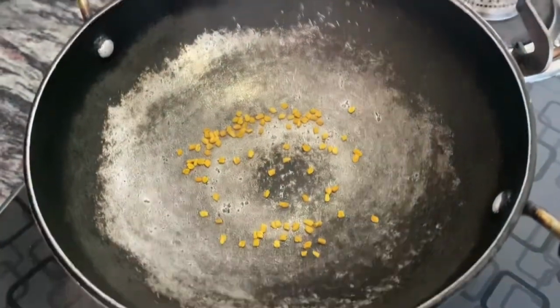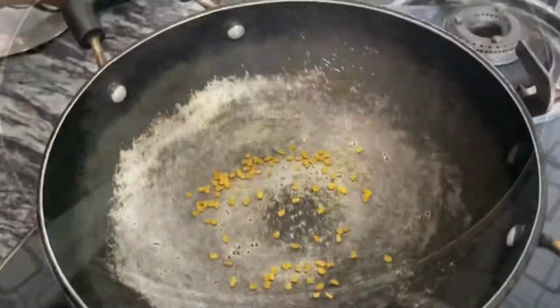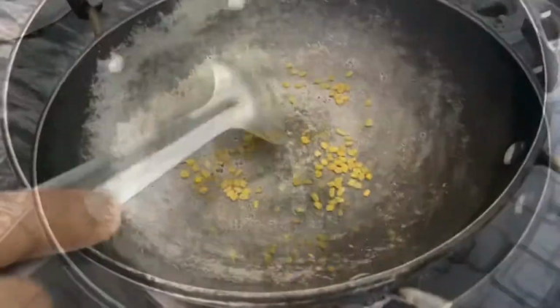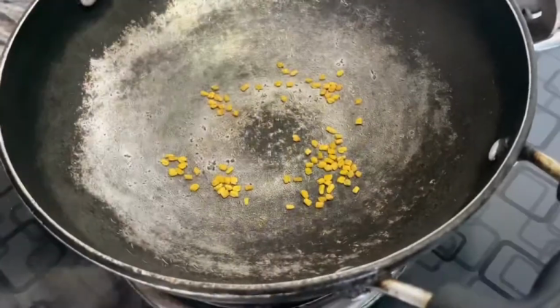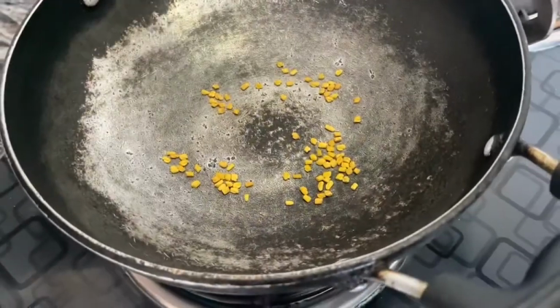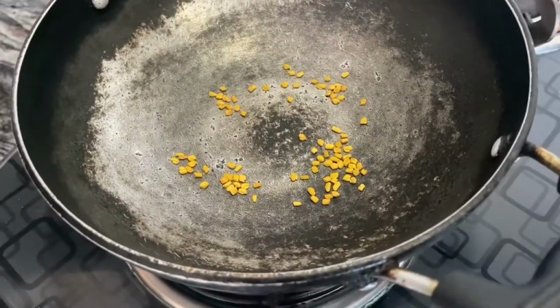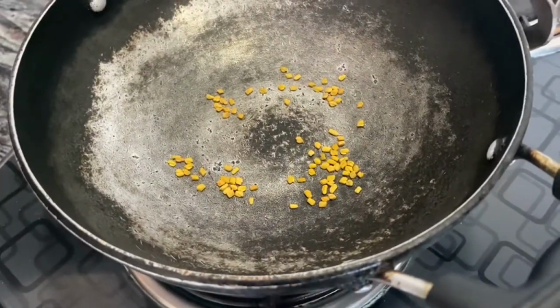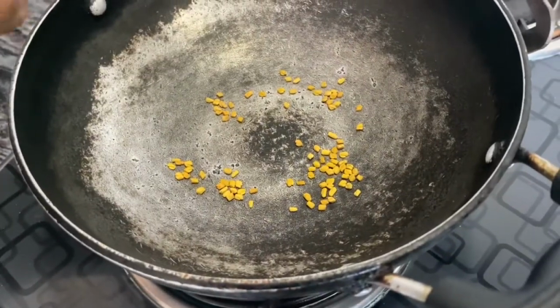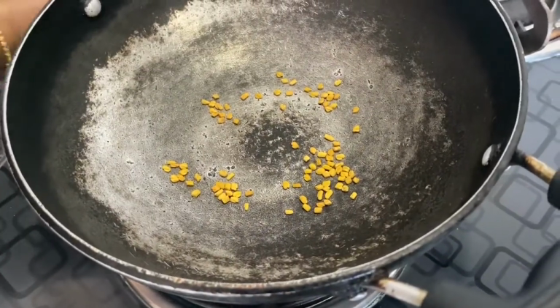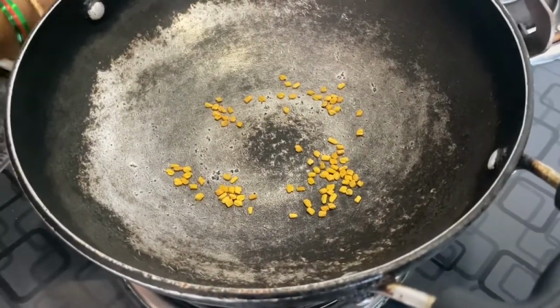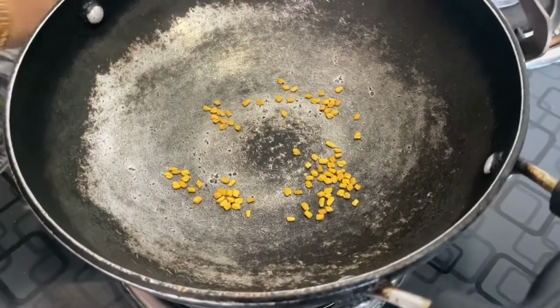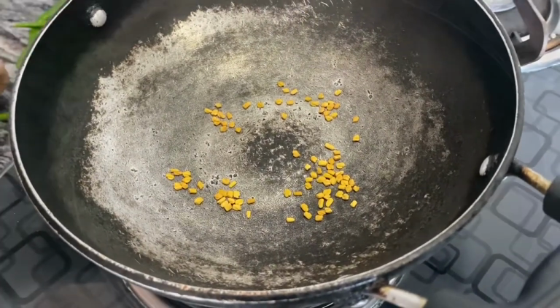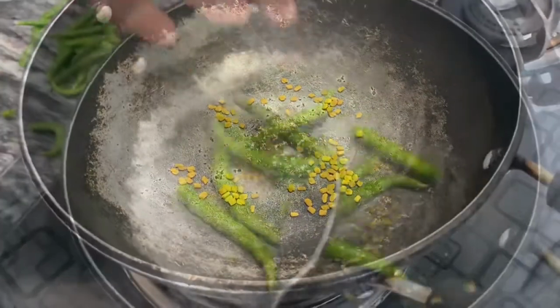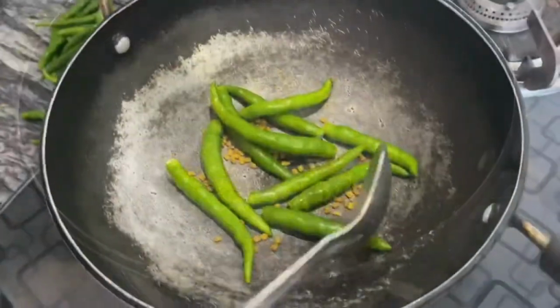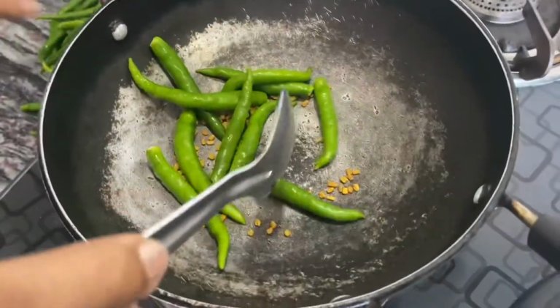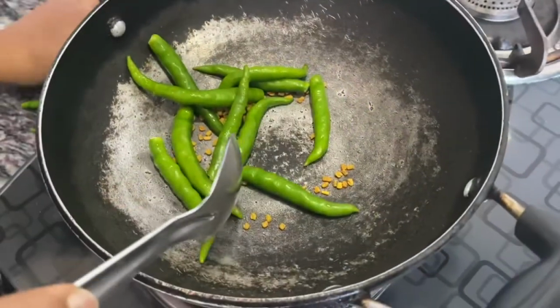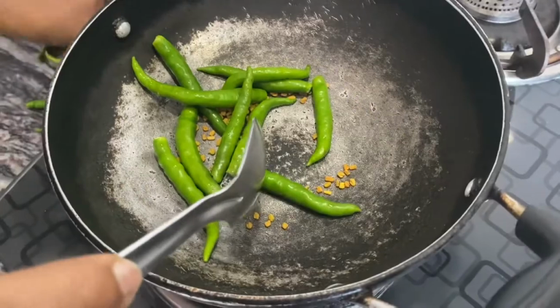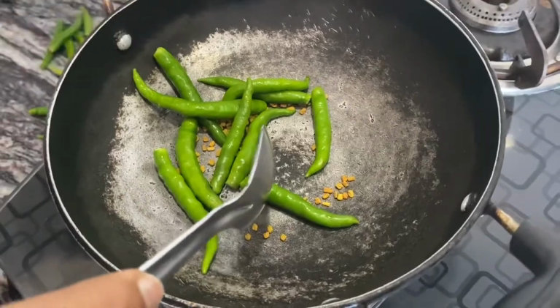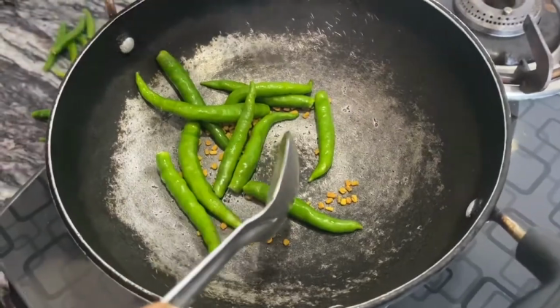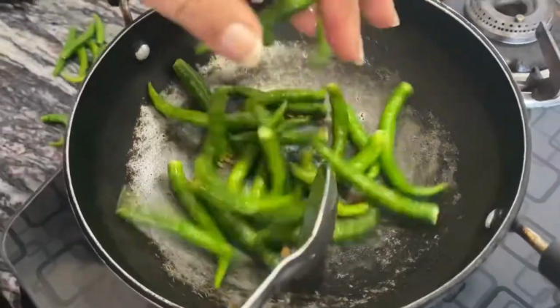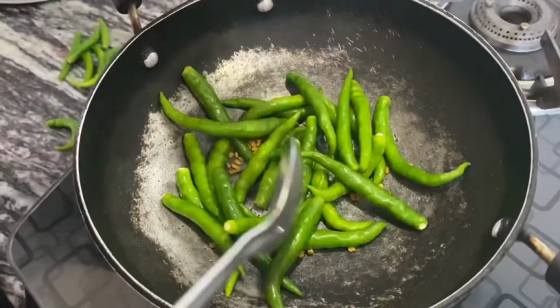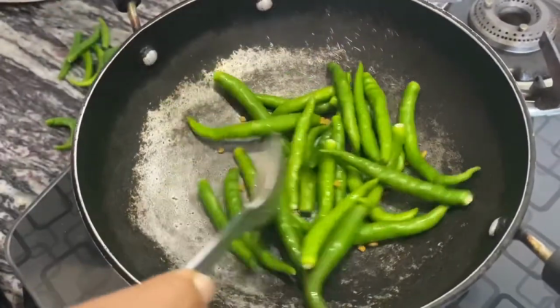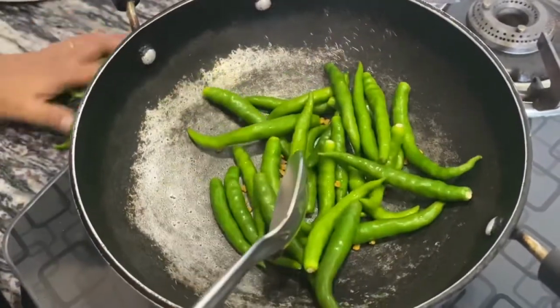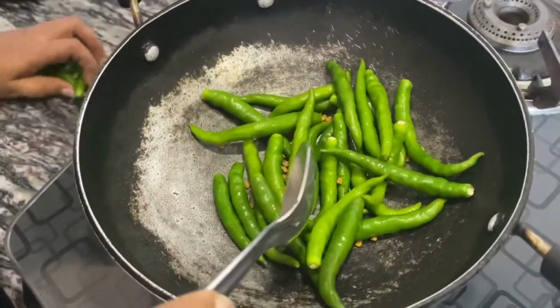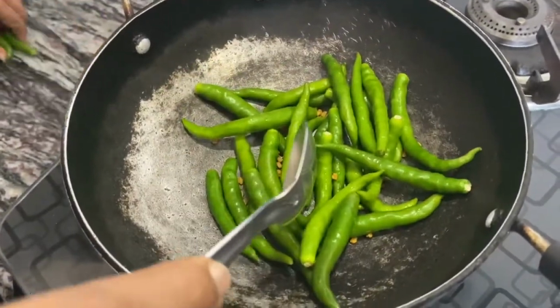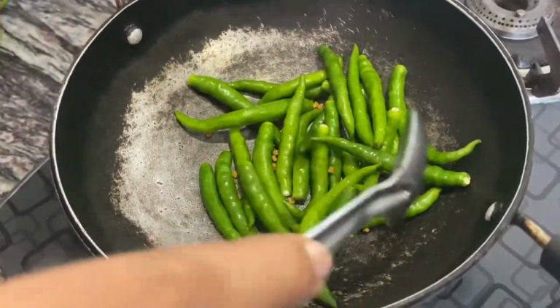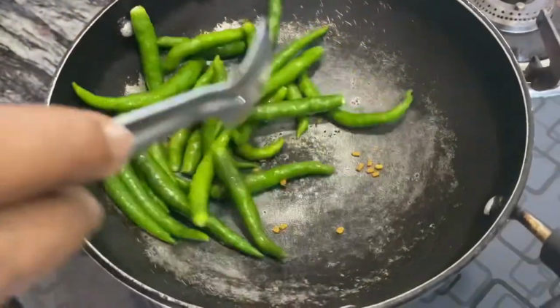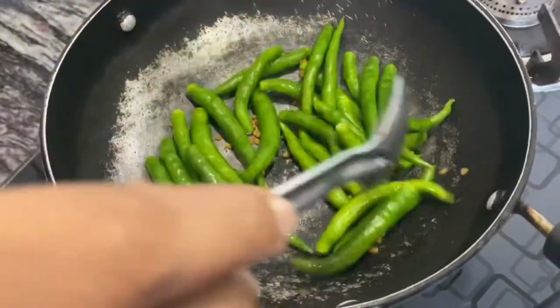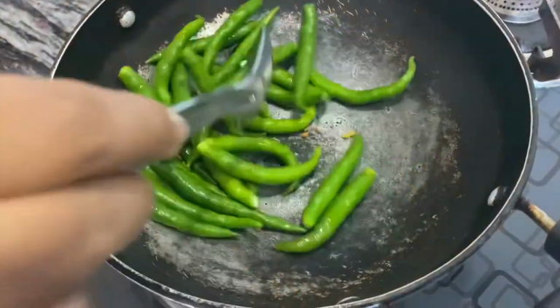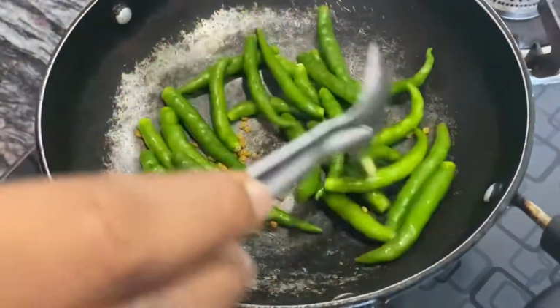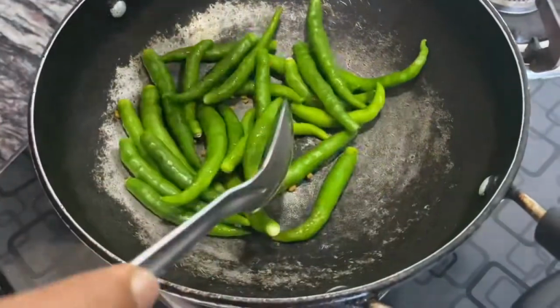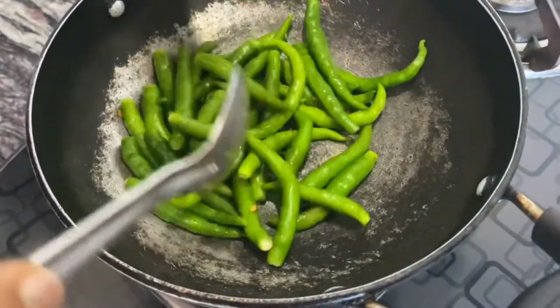...a few fenugreek seeds and a handful of chilies according to the spice needed. And we're gonna fry this for two minutes.